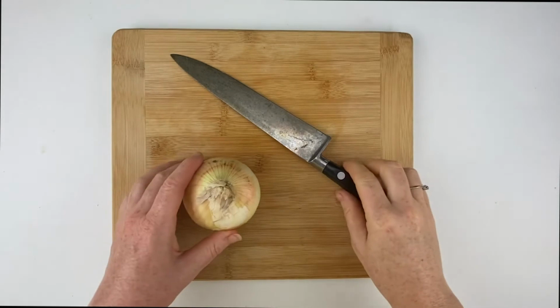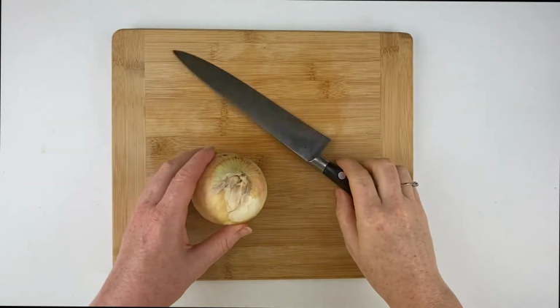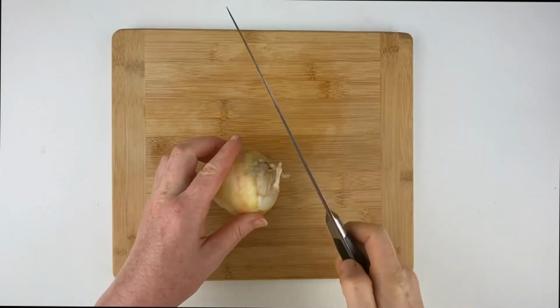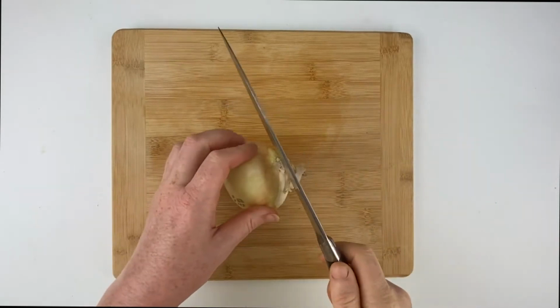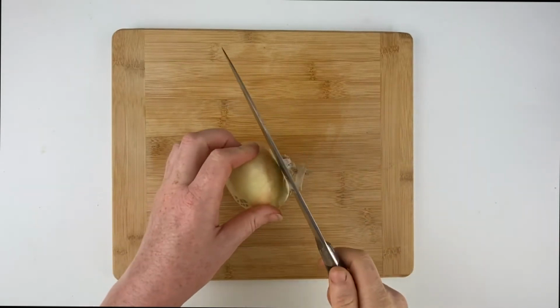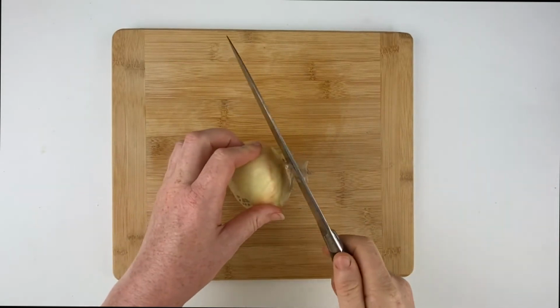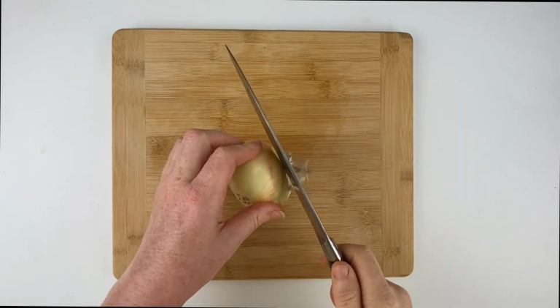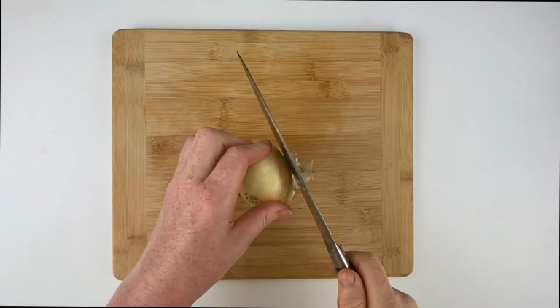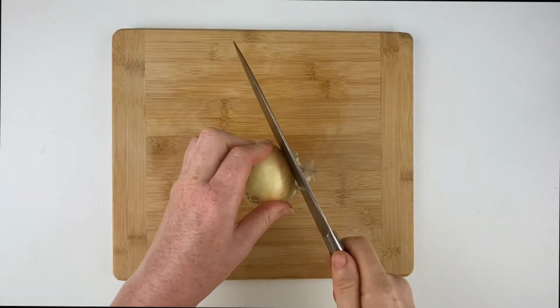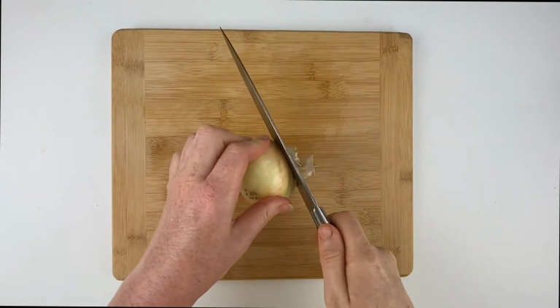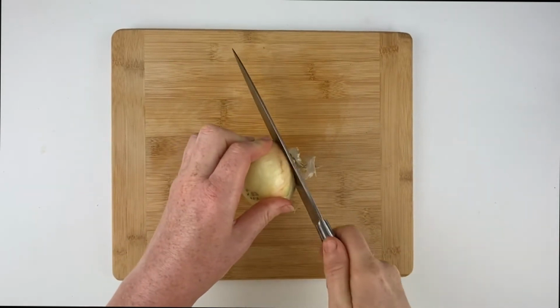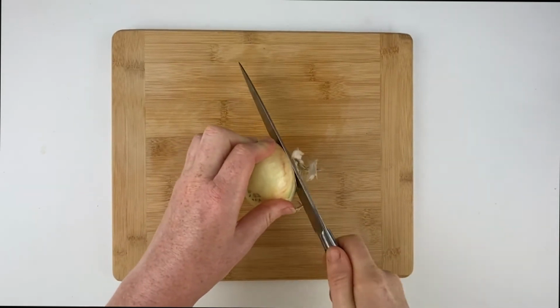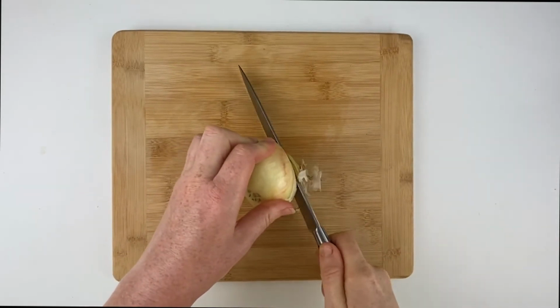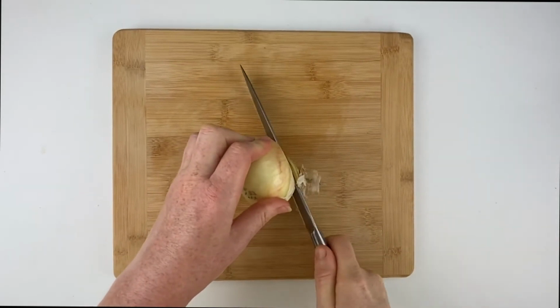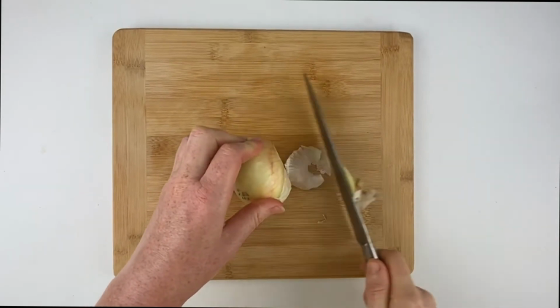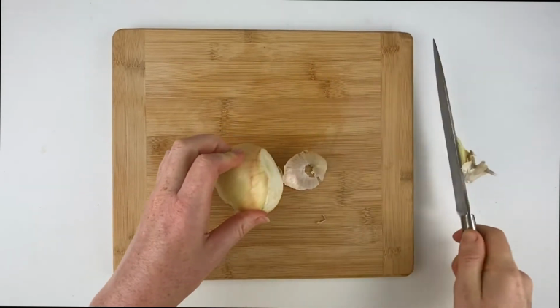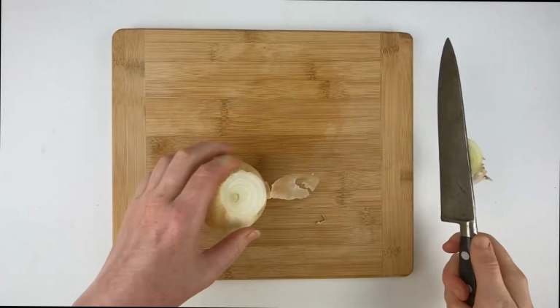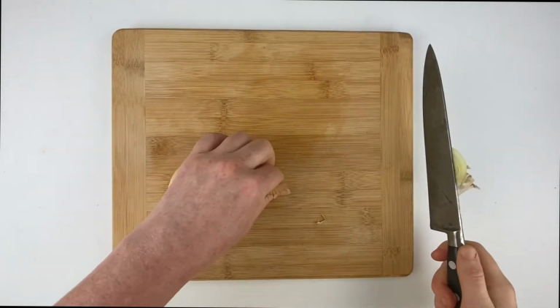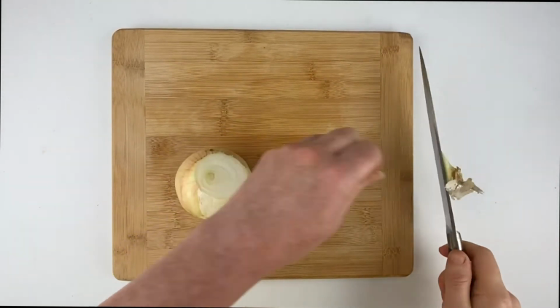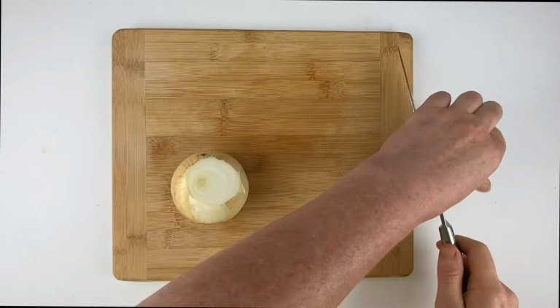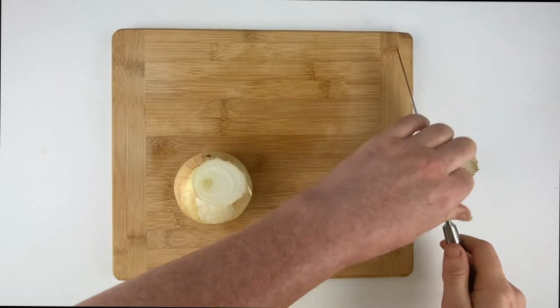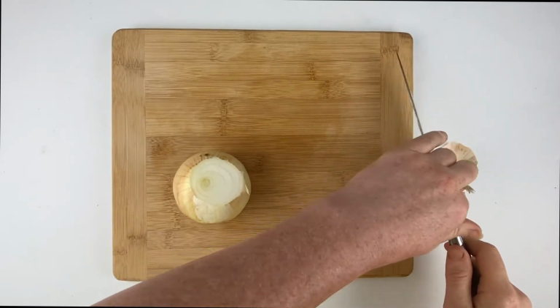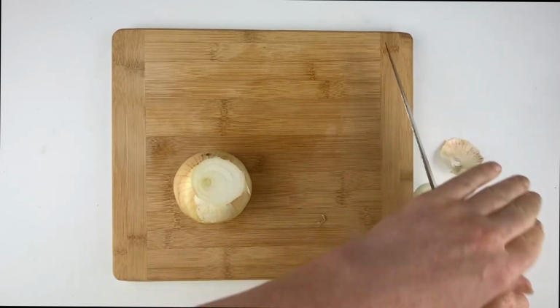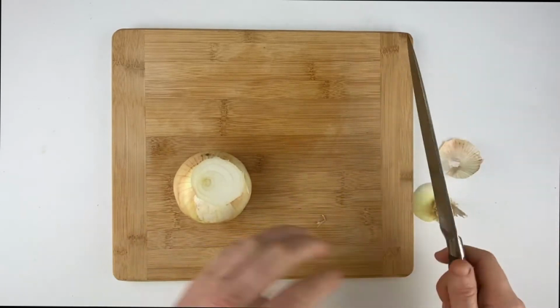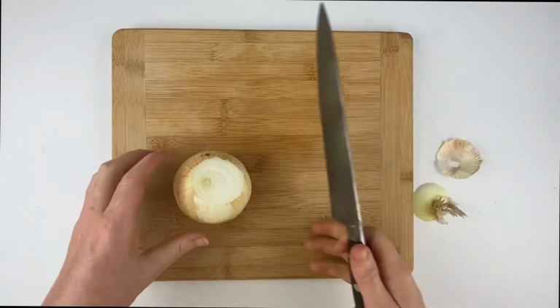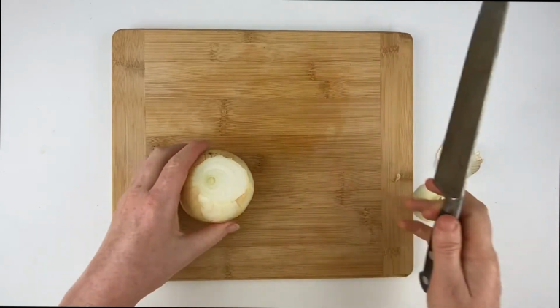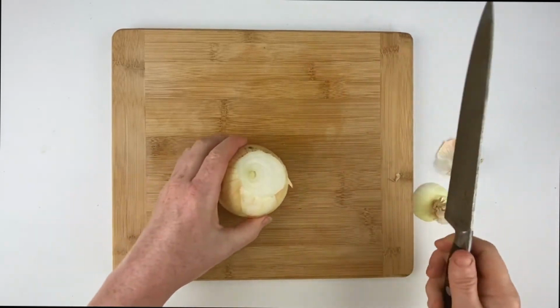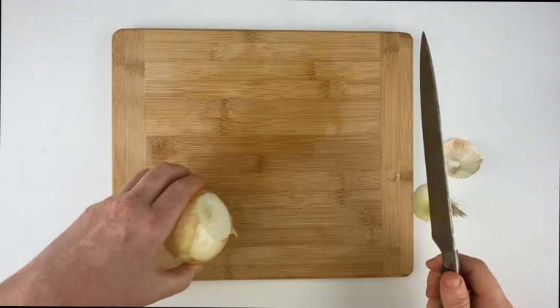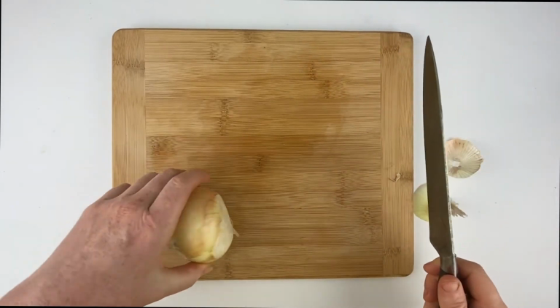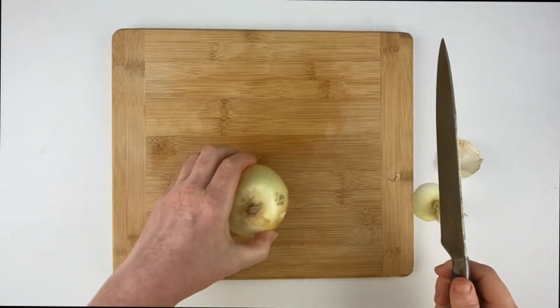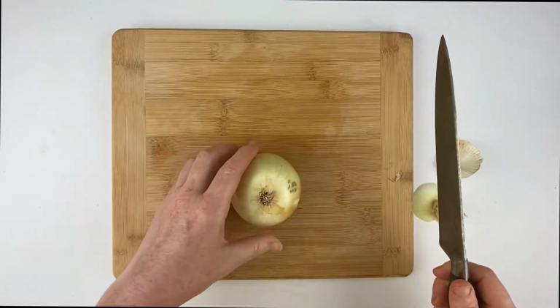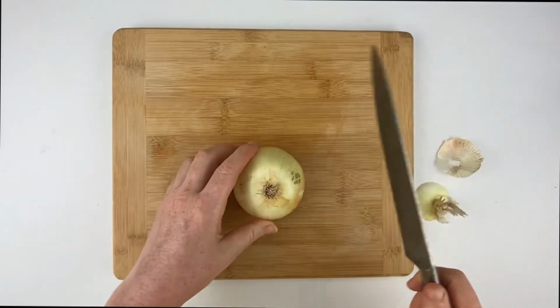First, lay the onion on its side and cut off the sprouted end. You don't want to cut the root off at this point, just the one end, so that you can then lay the onion flat.